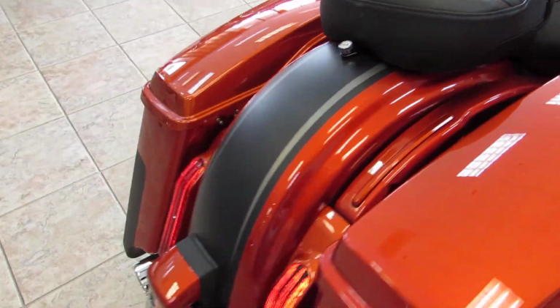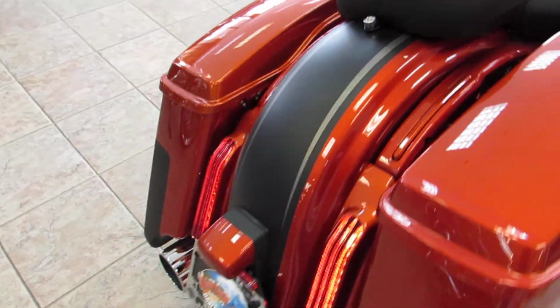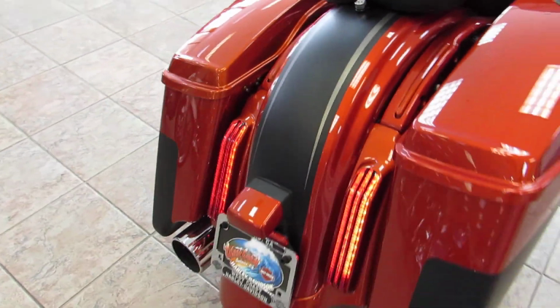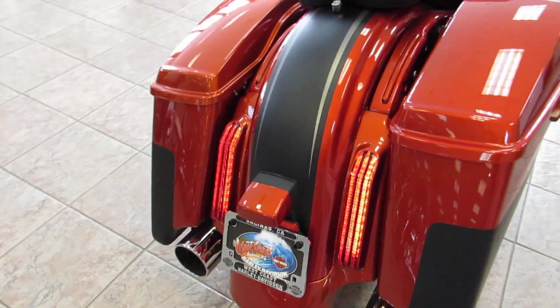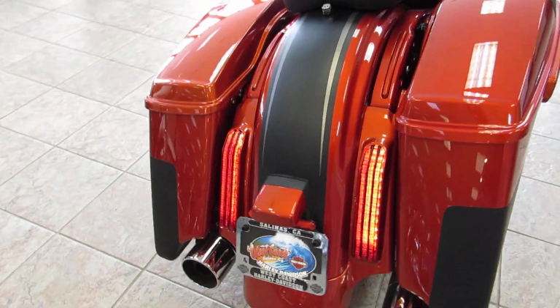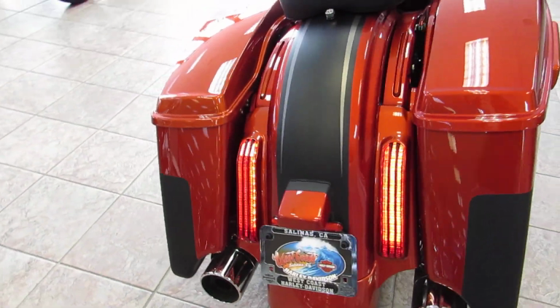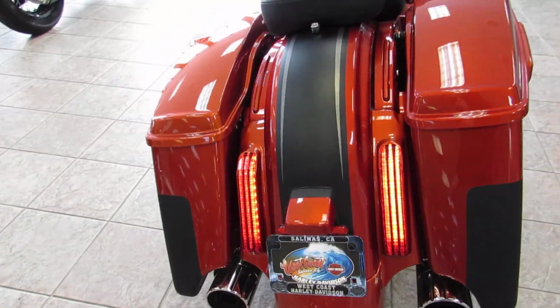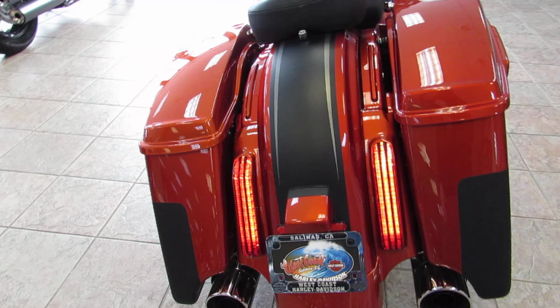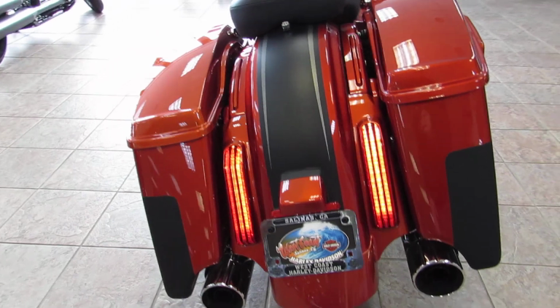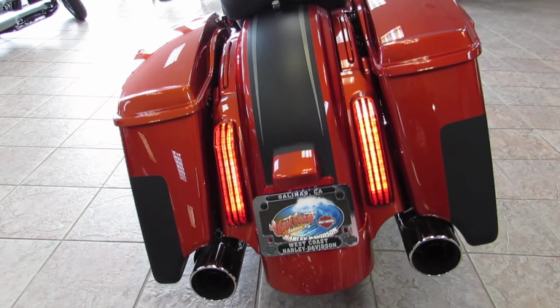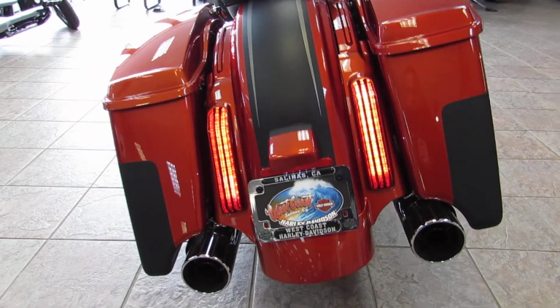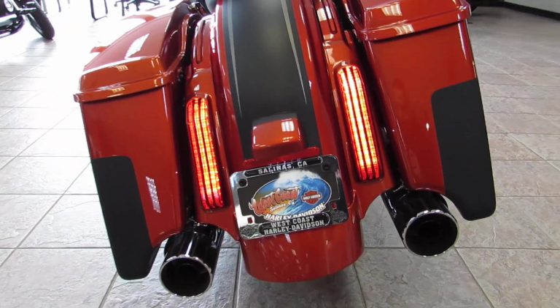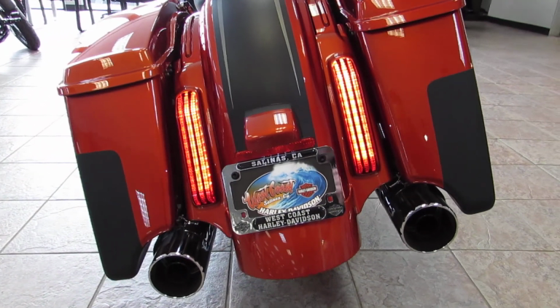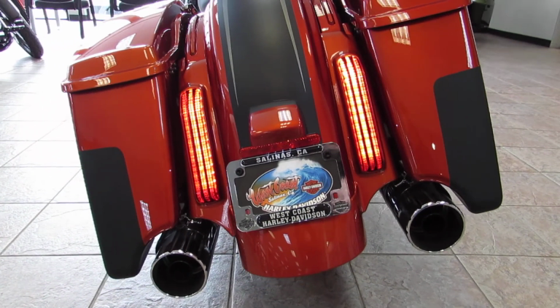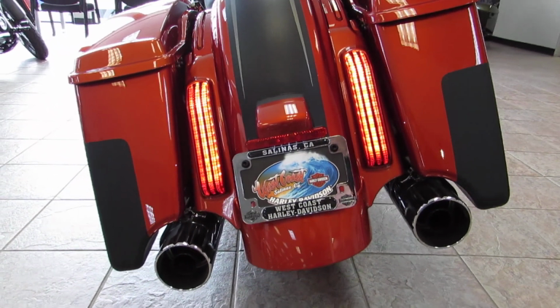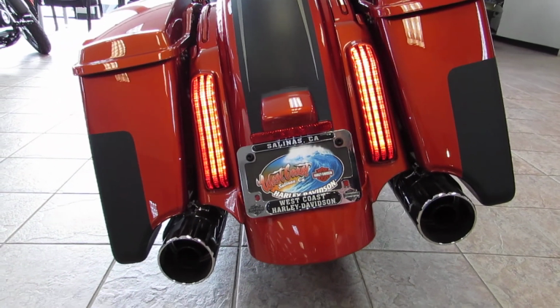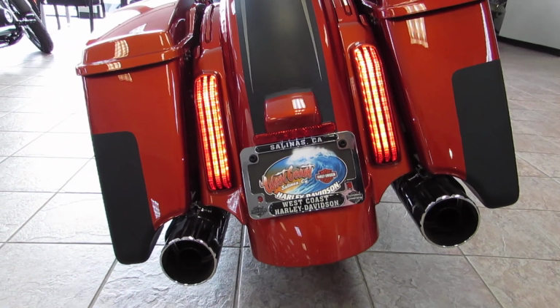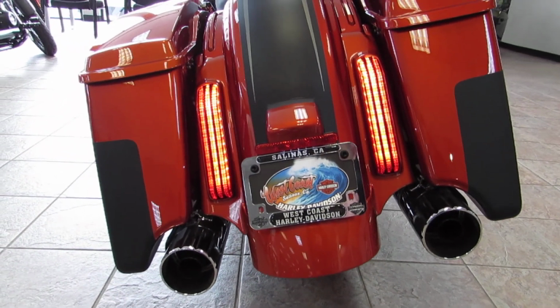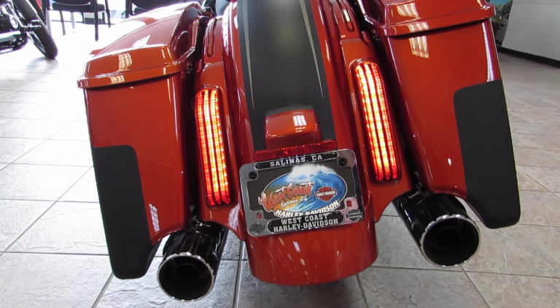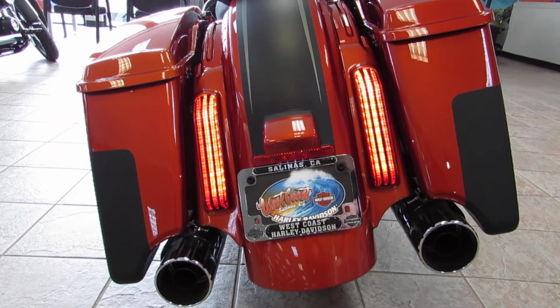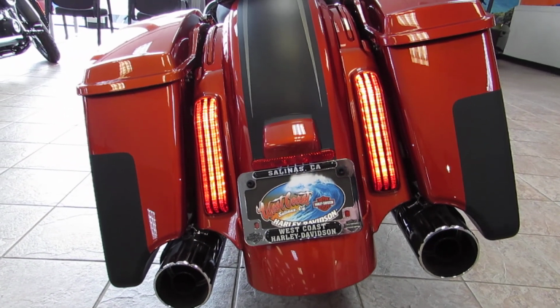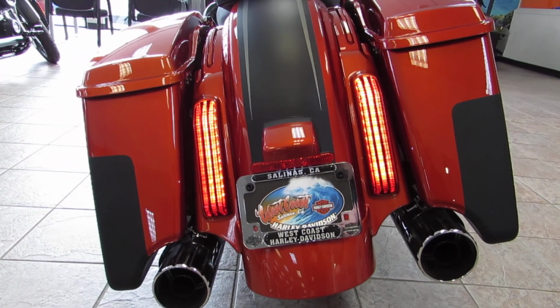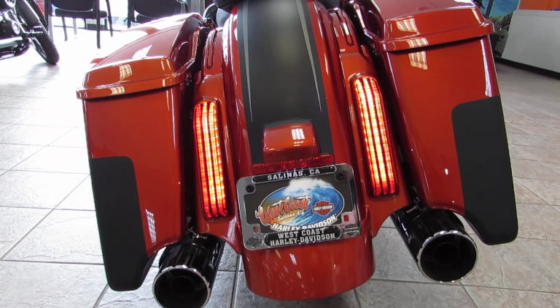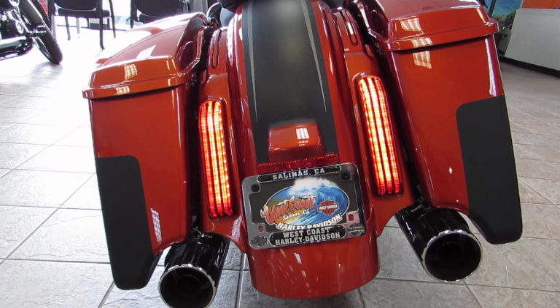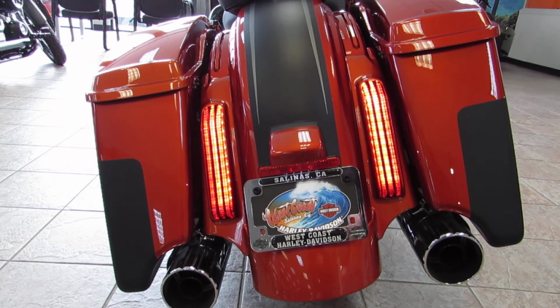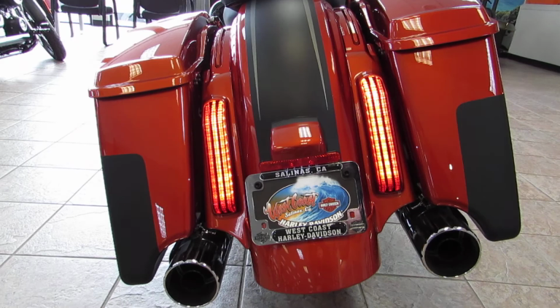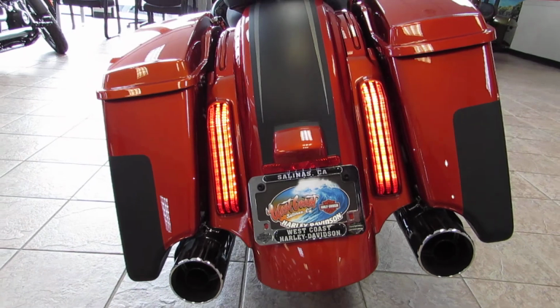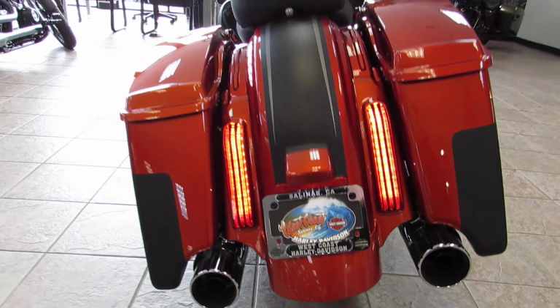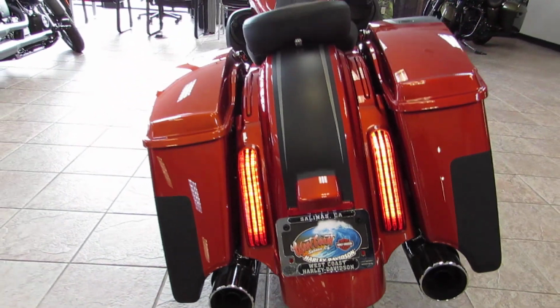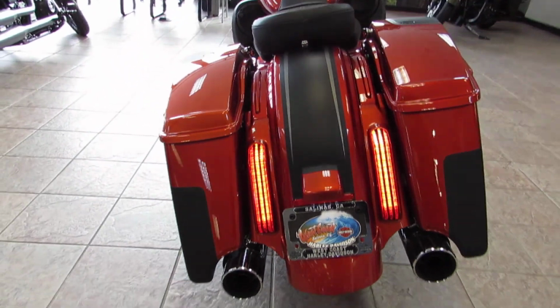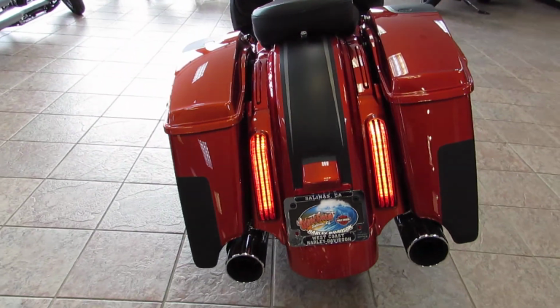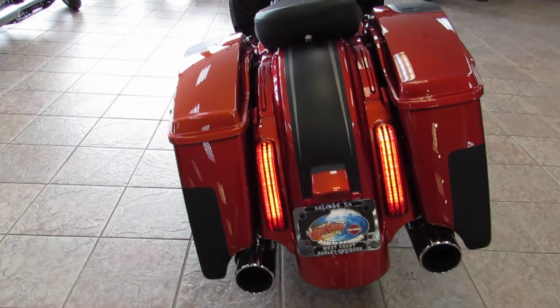Coming around to the back, you can see a nice clean tail section with the lights frenched in nice and smooth — it definitely keeps it looking clean.